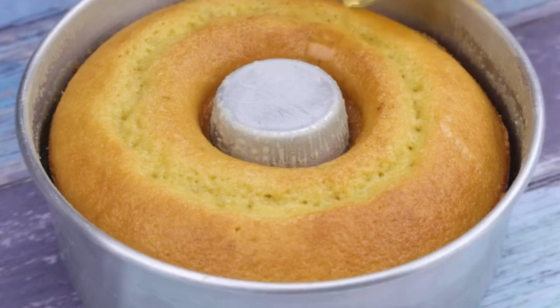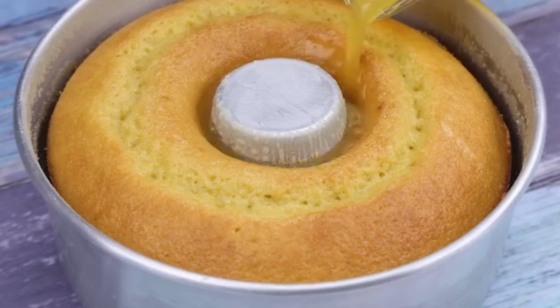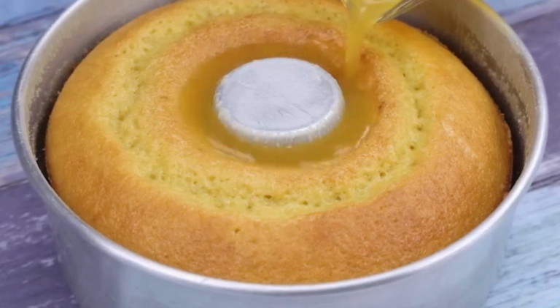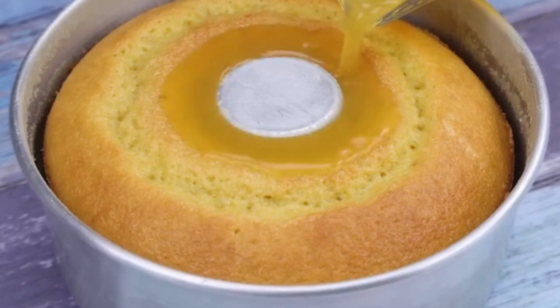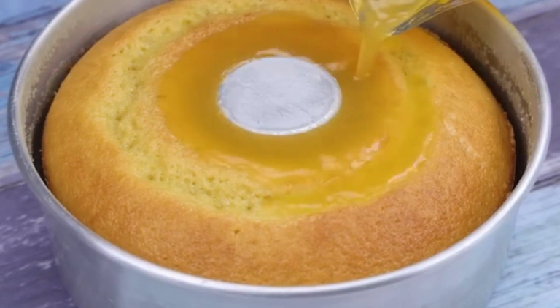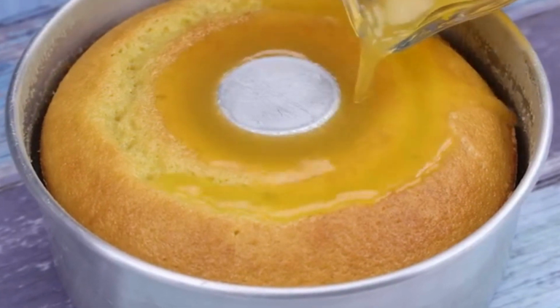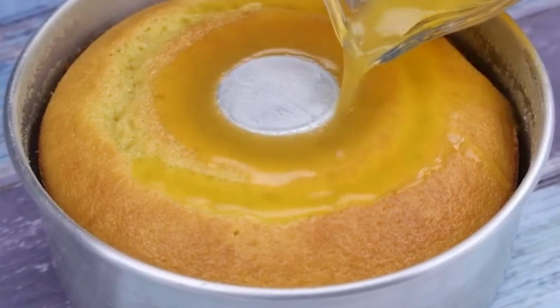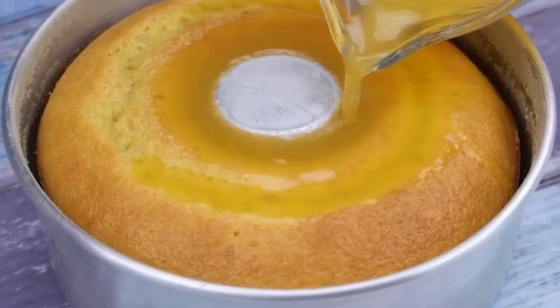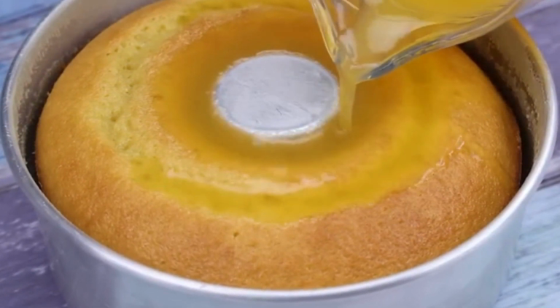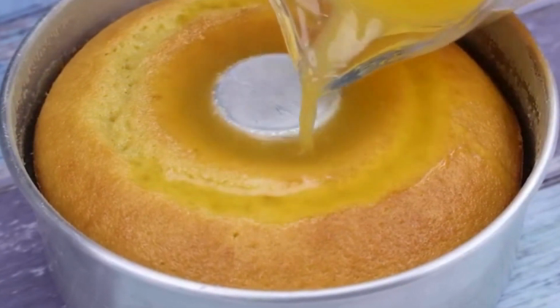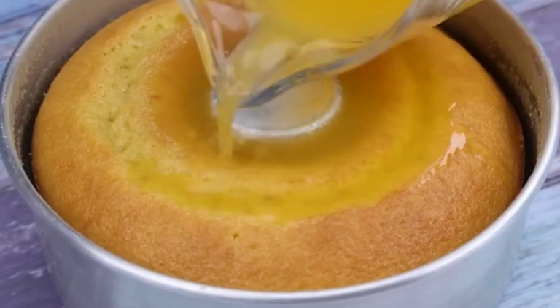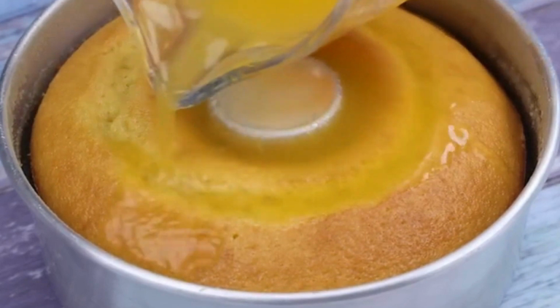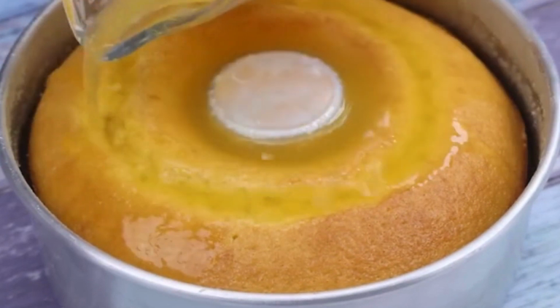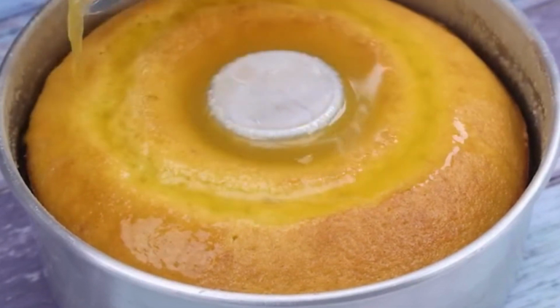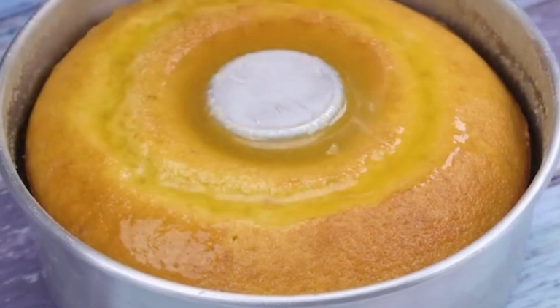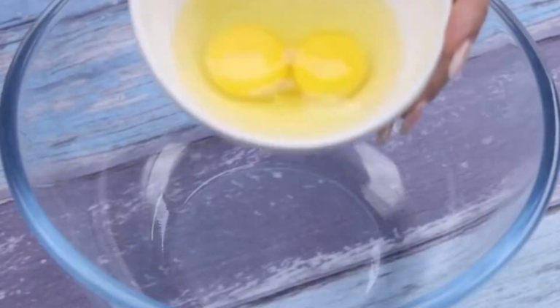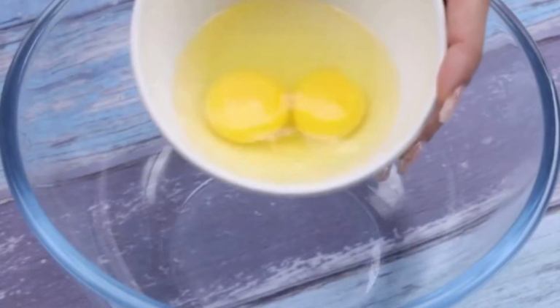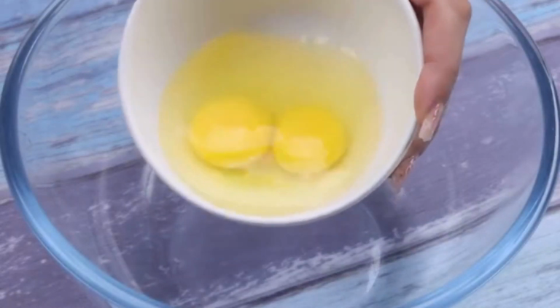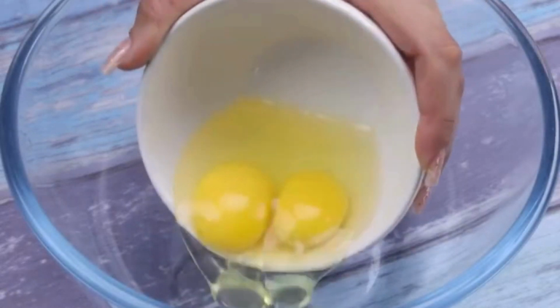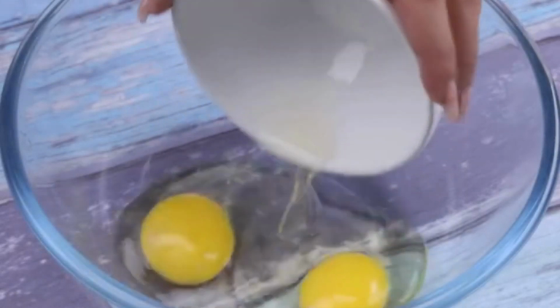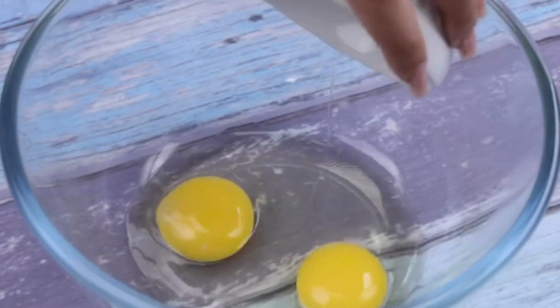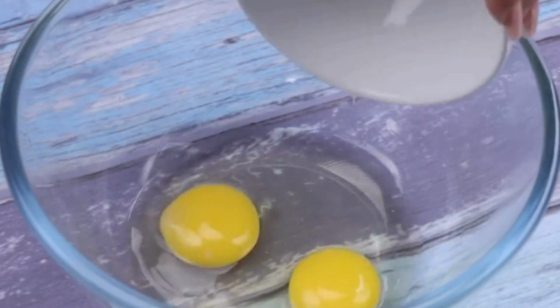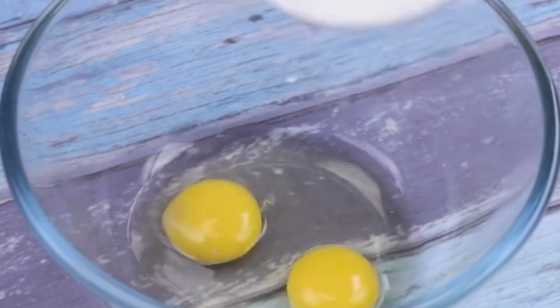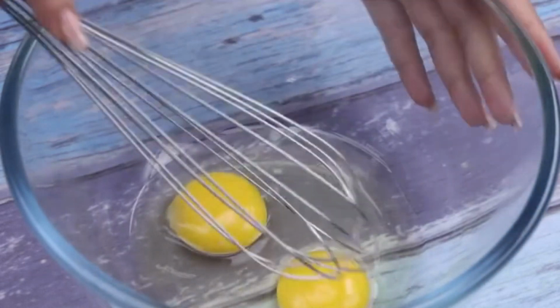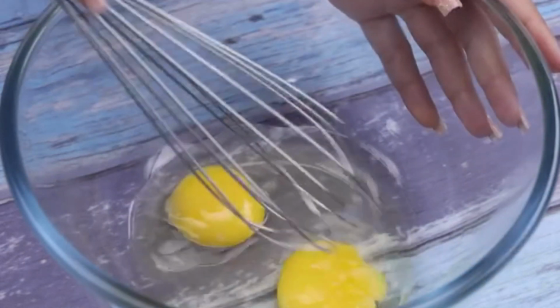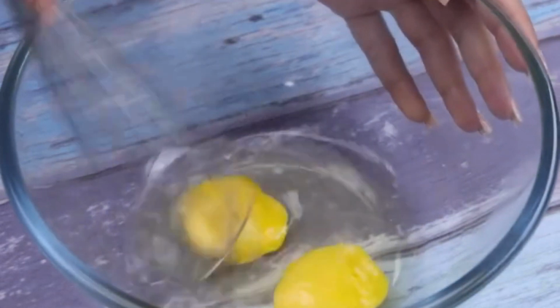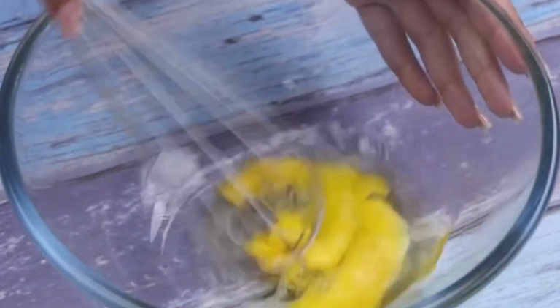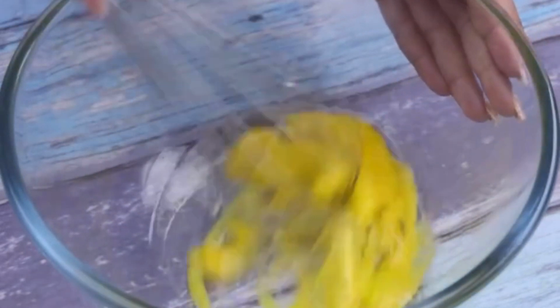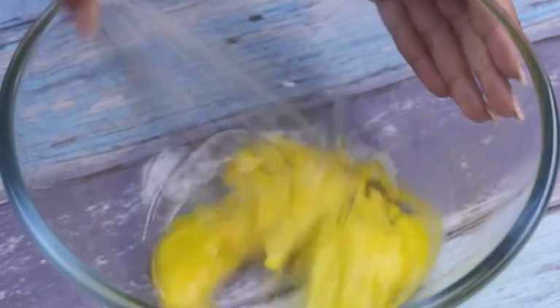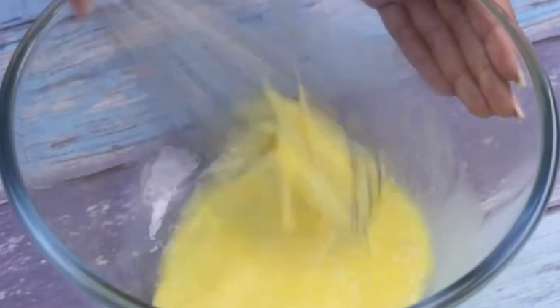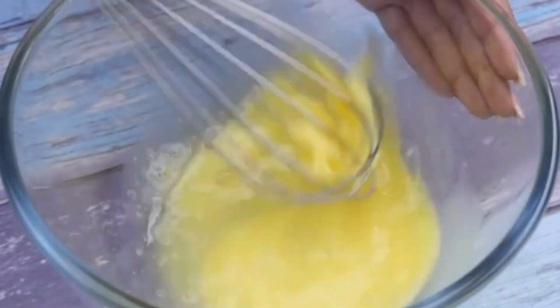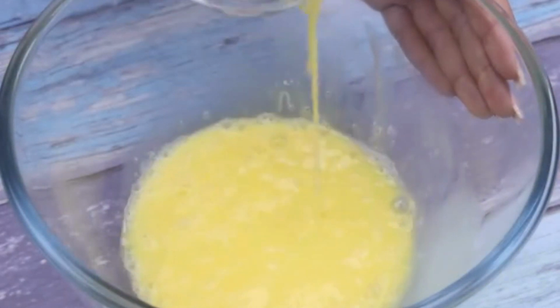The most delicious orange cake in the world. To start this wonderful cake, let's put in a container 2 whole eggs. I'll beat a little to mix the eggs. This recipe will impress you.